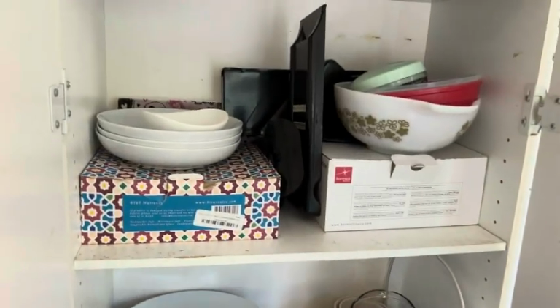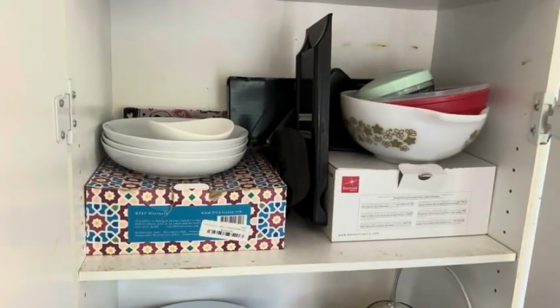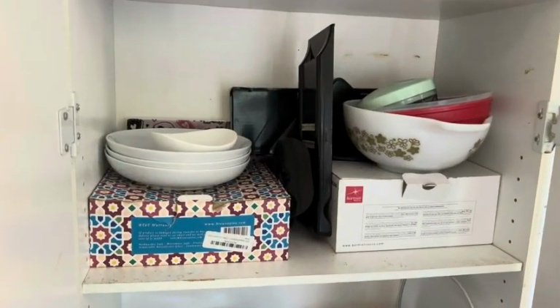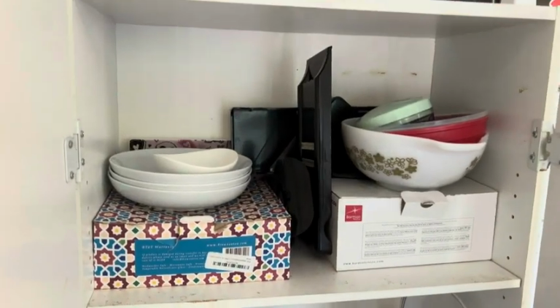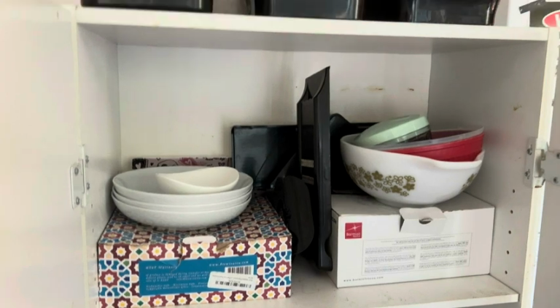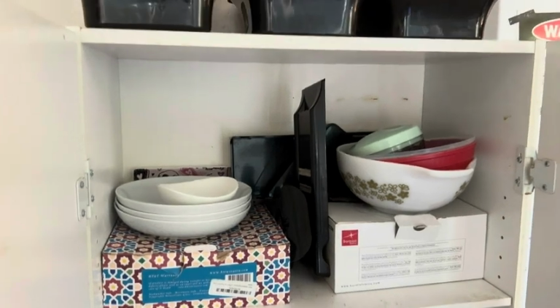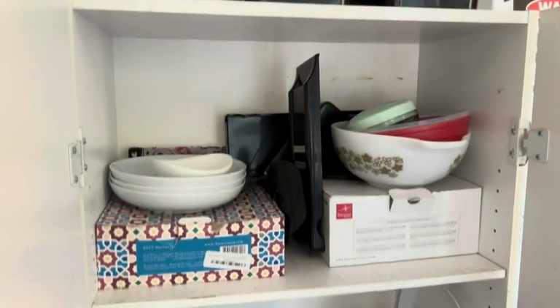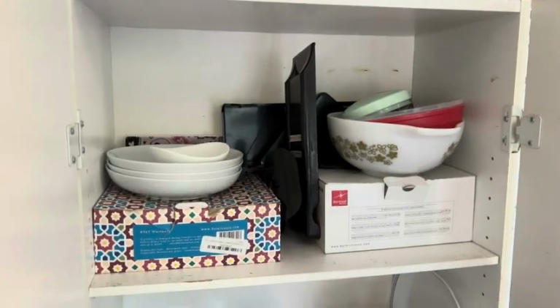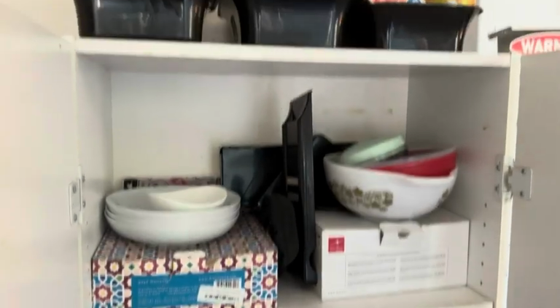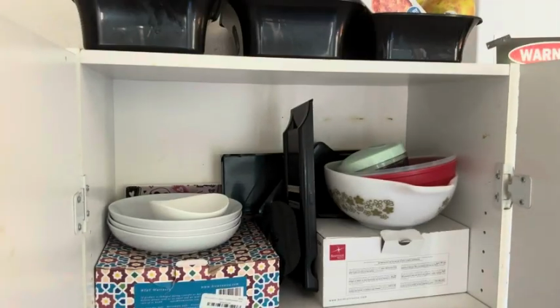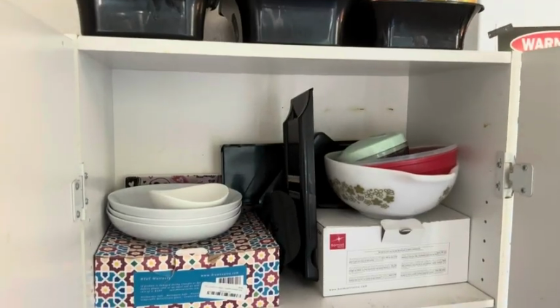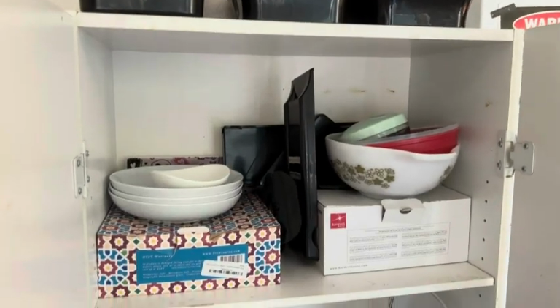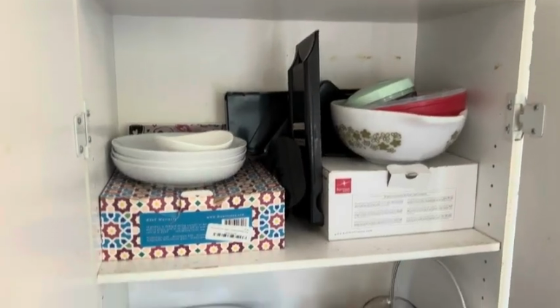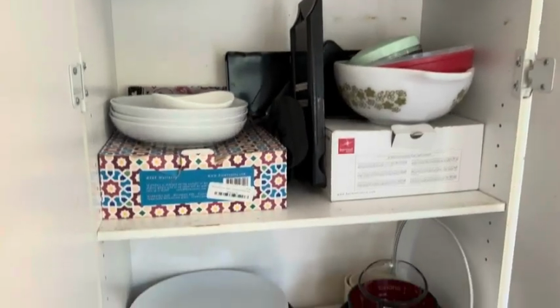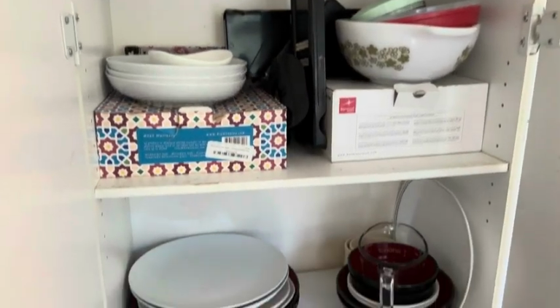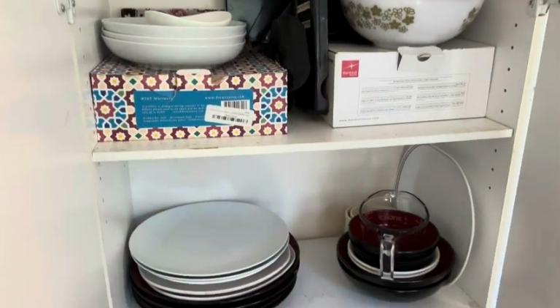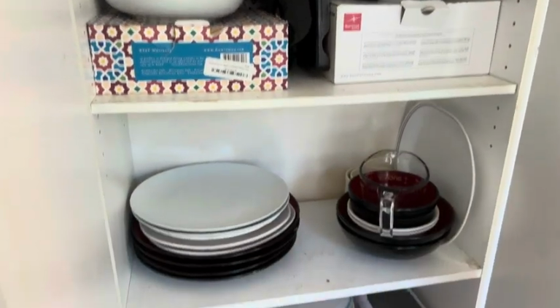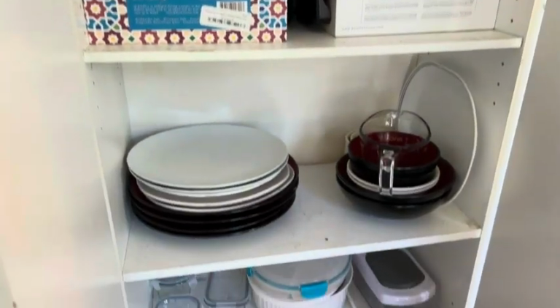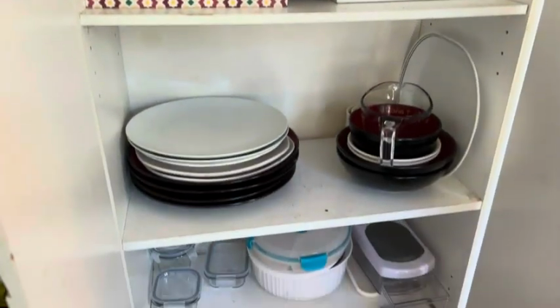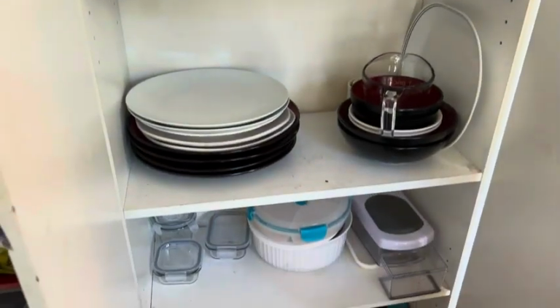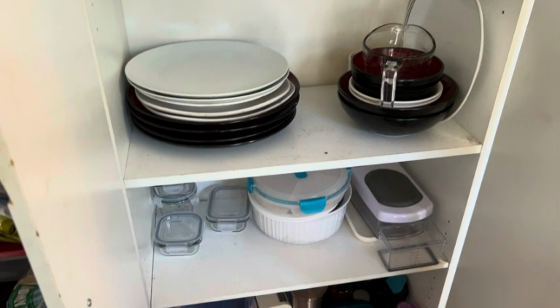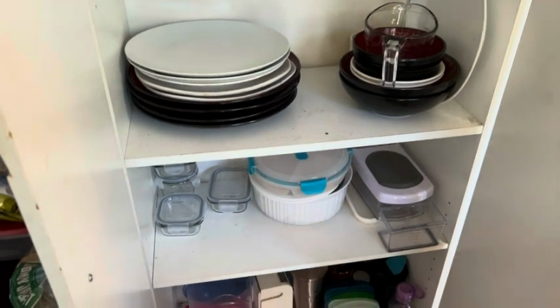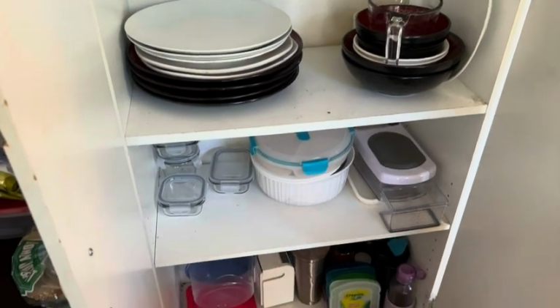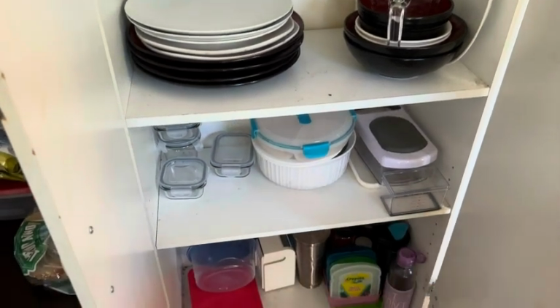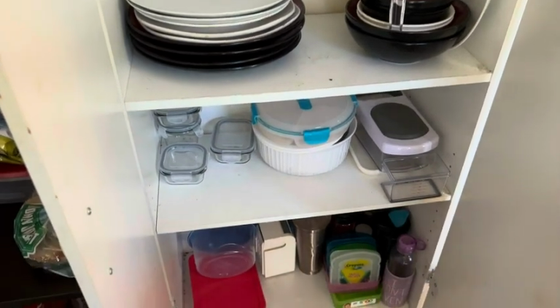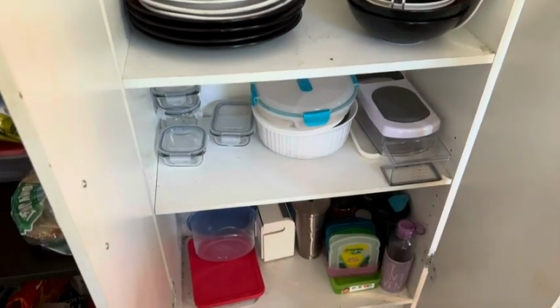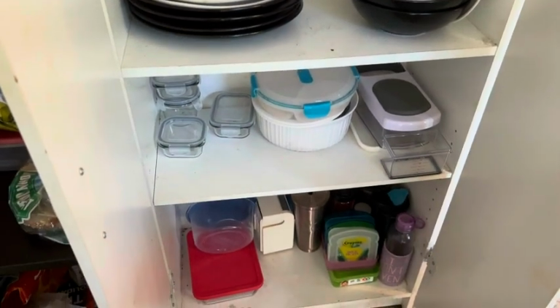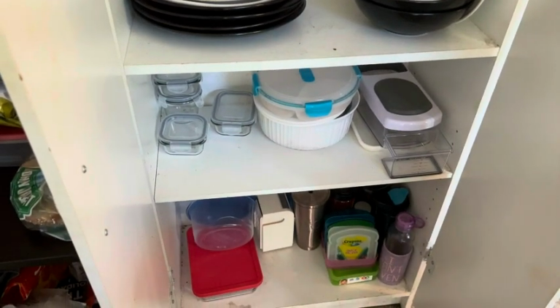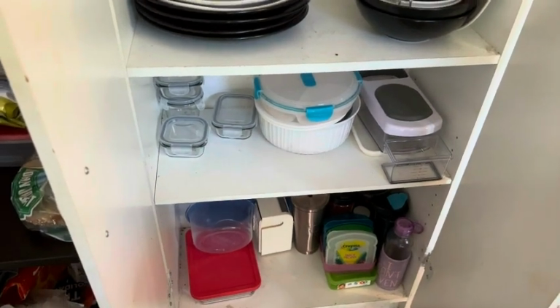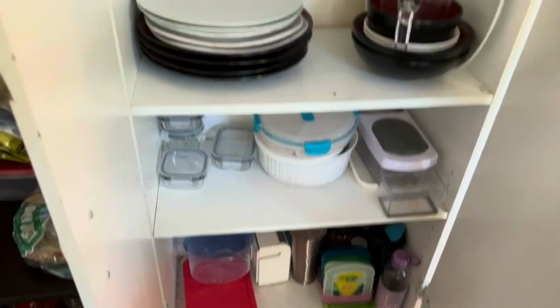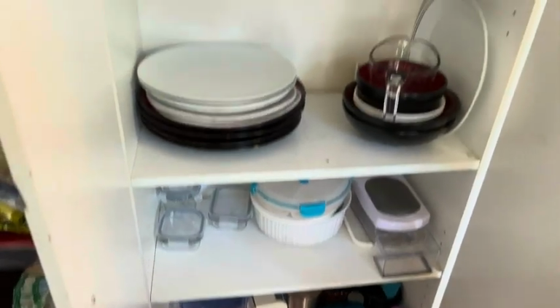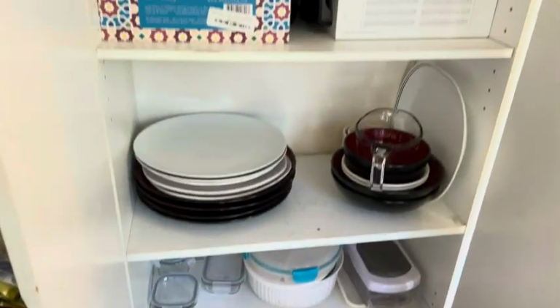Overall it is a good cabinet for the price. I would just not go with the white next time — I would go with the espresso.